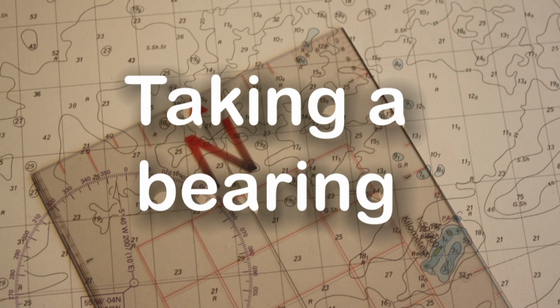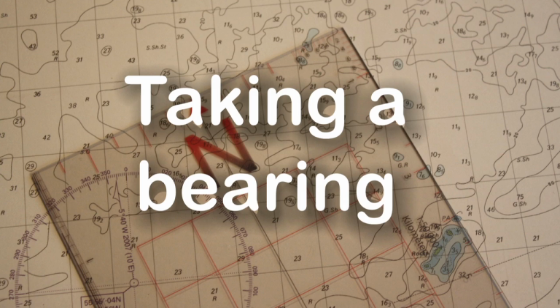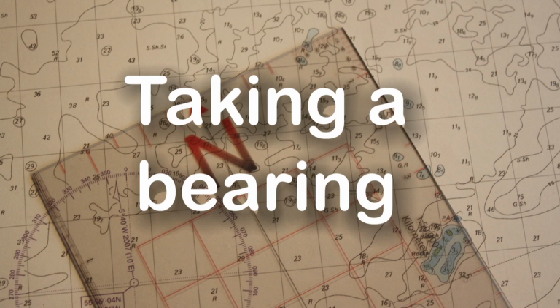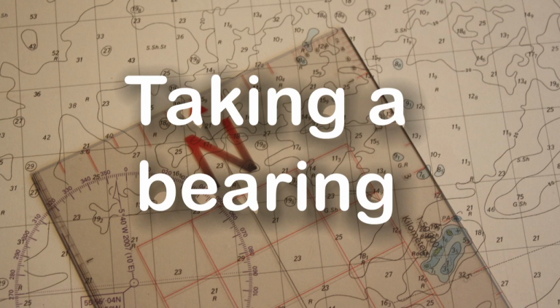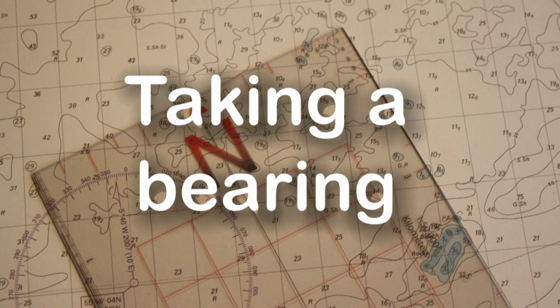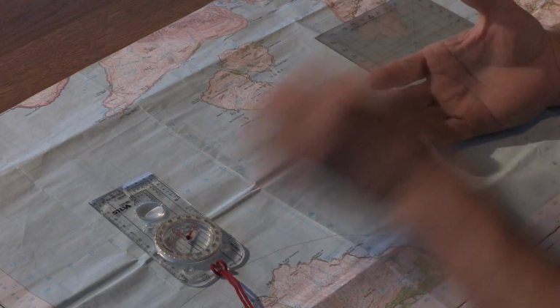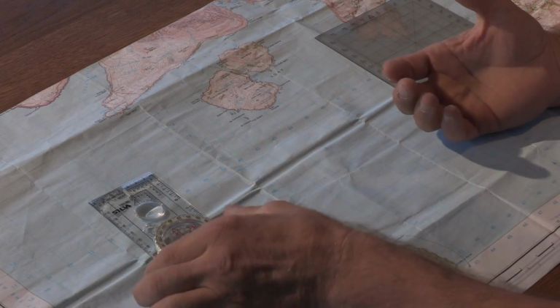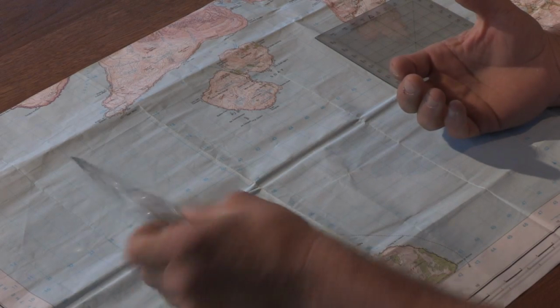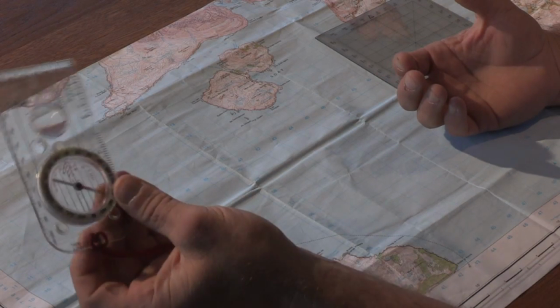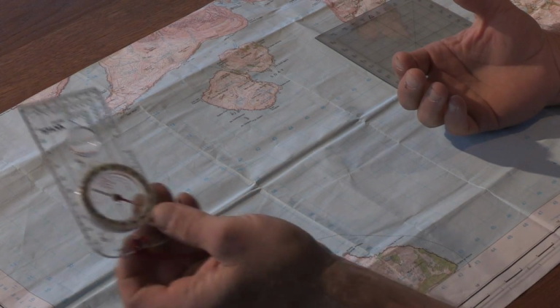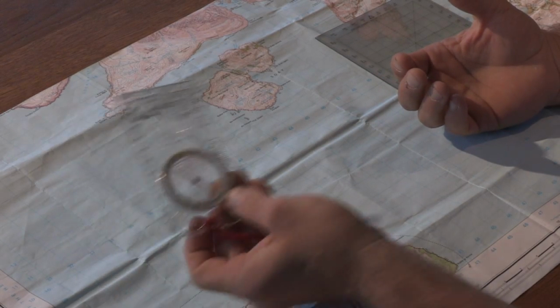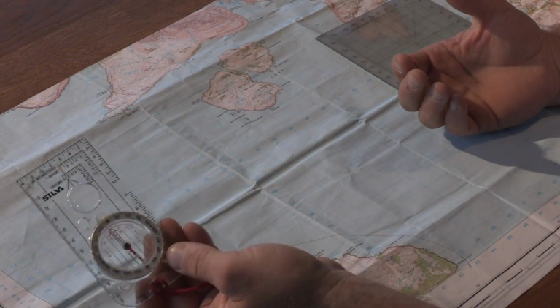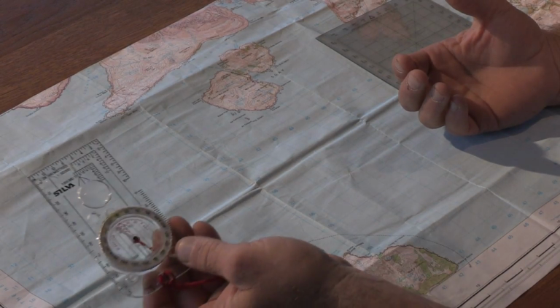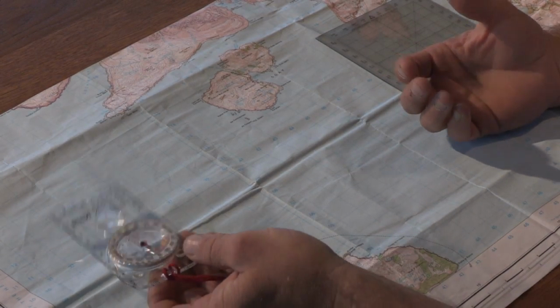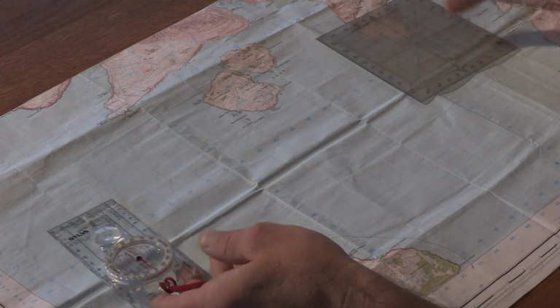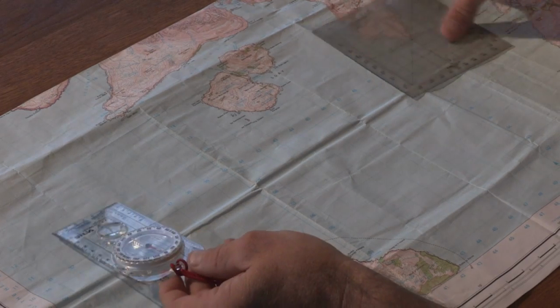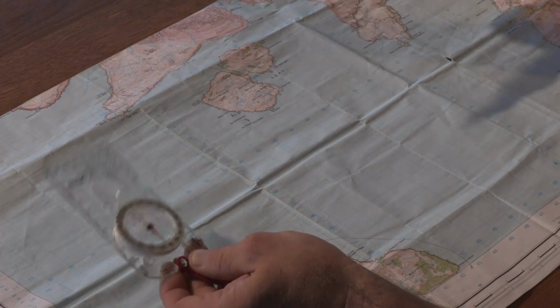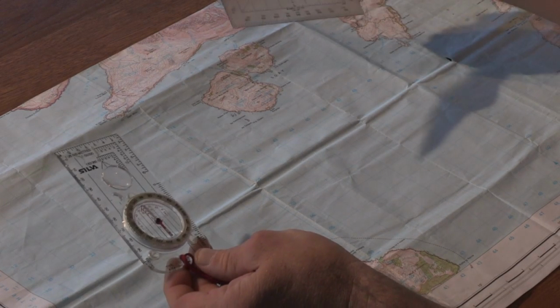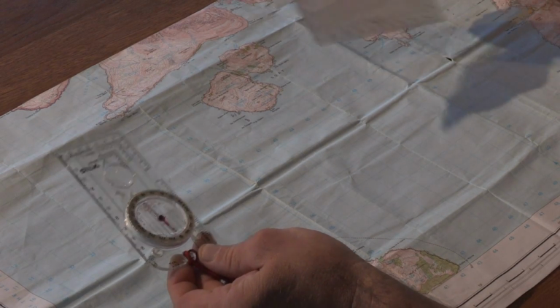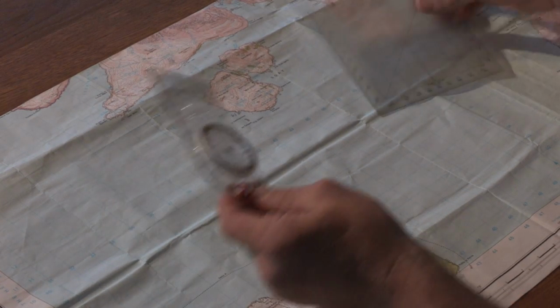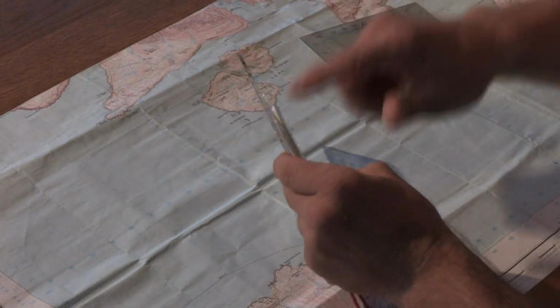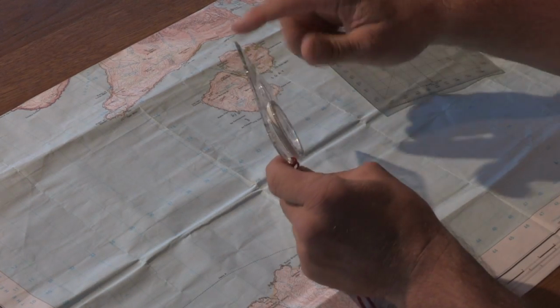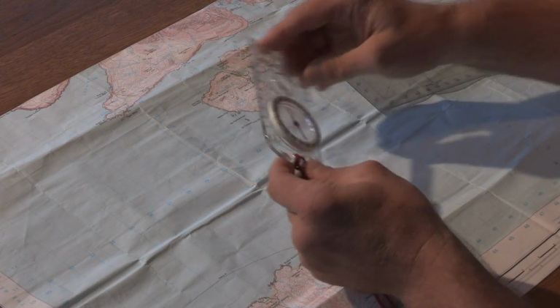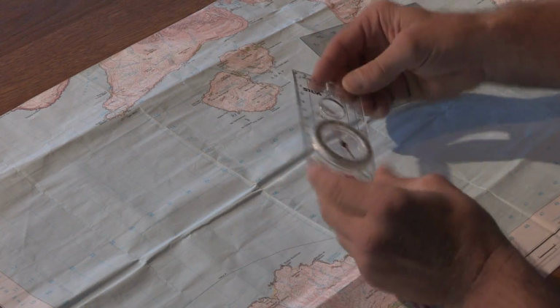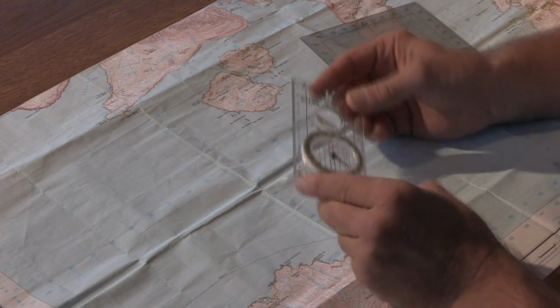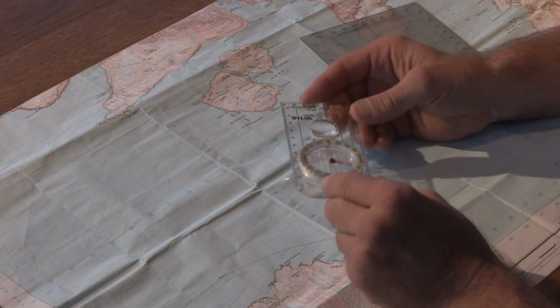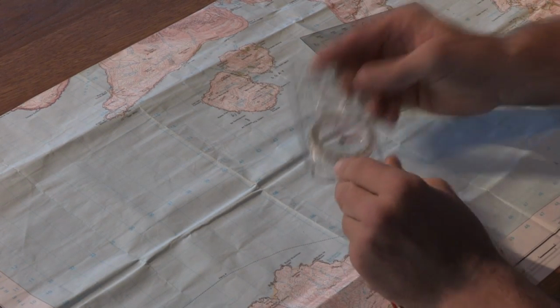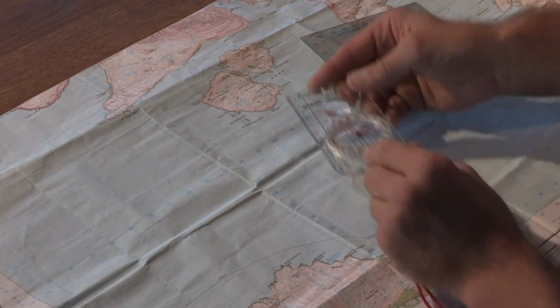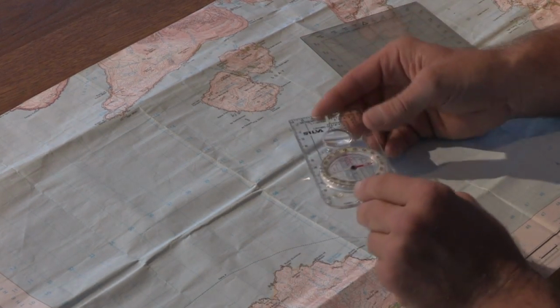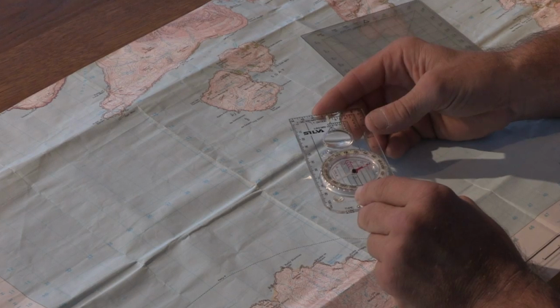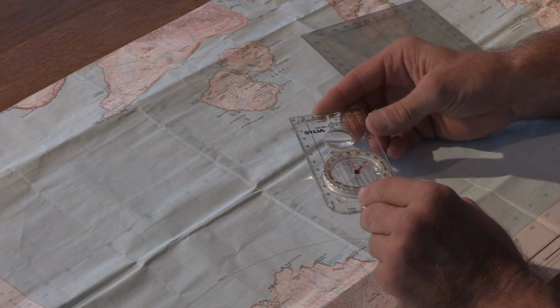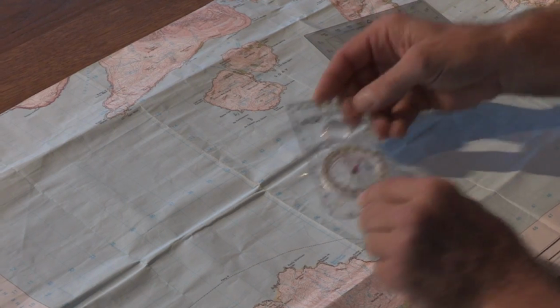One of the problems with conventional instruments that paddlers may carry — a mountaineering type compass or the Portland protractor — is that the edge is too short to take an effective bearing.